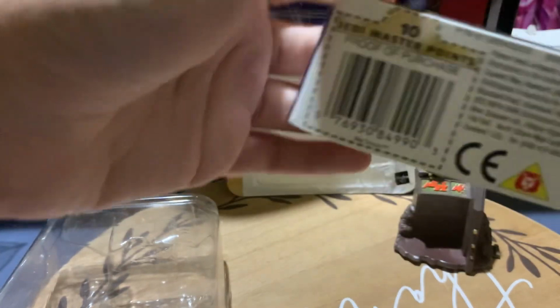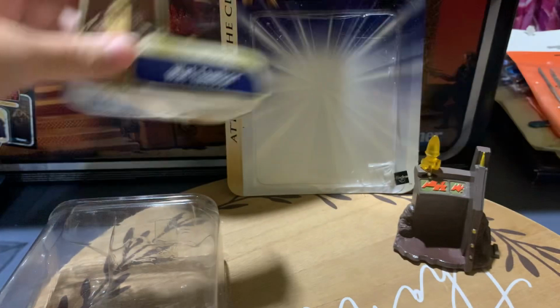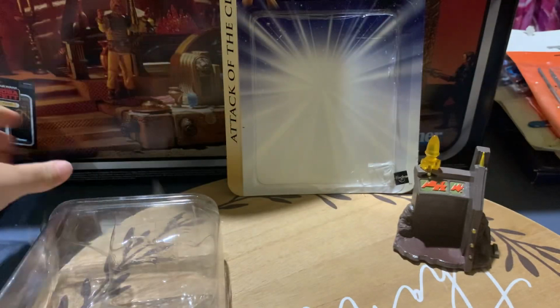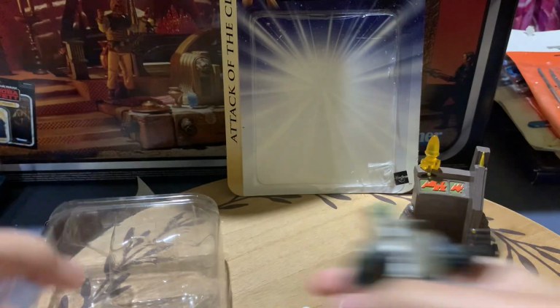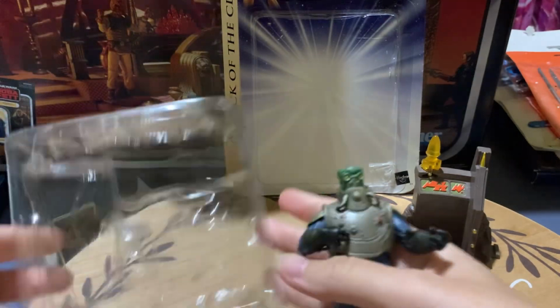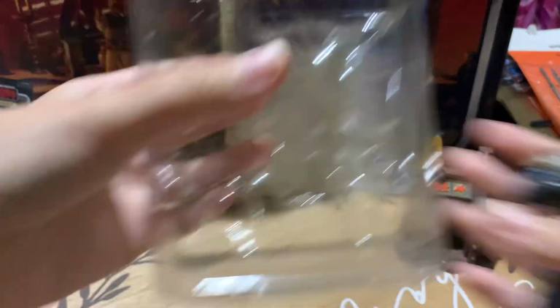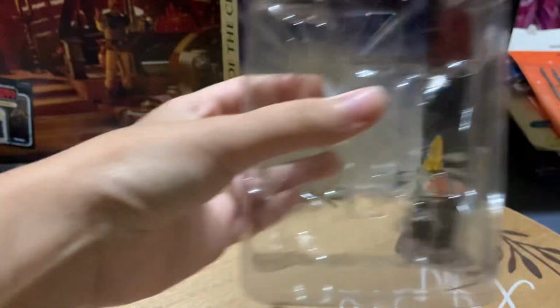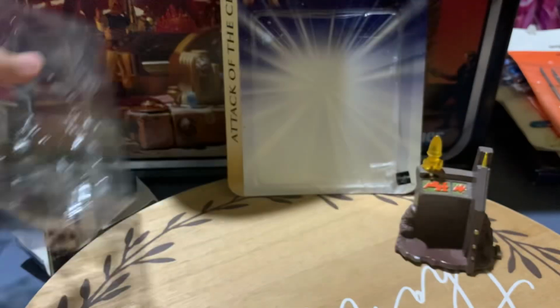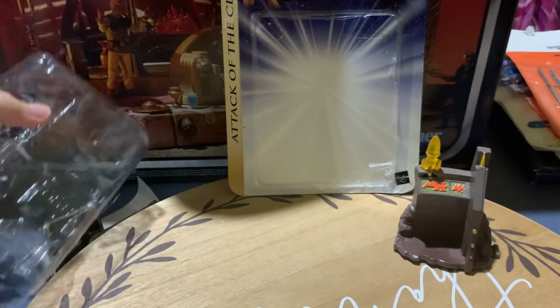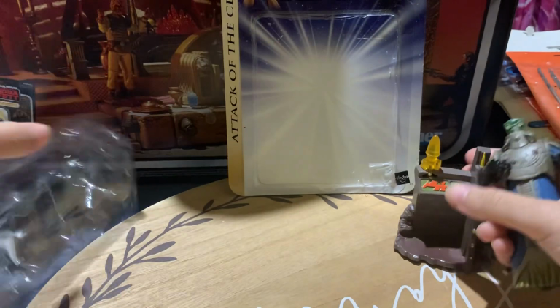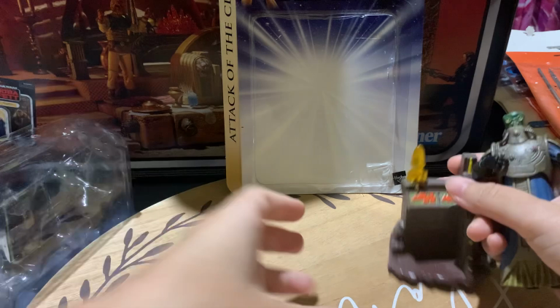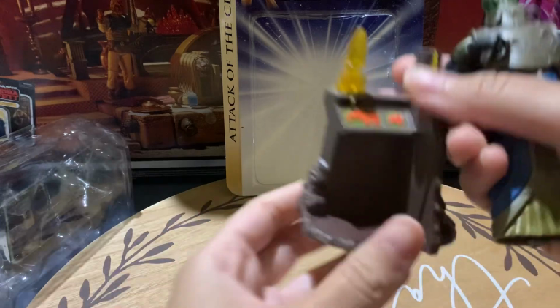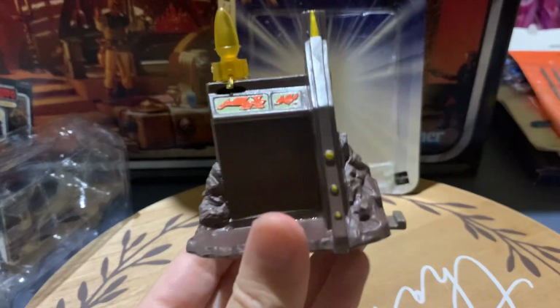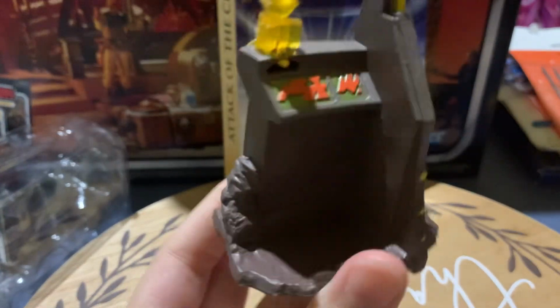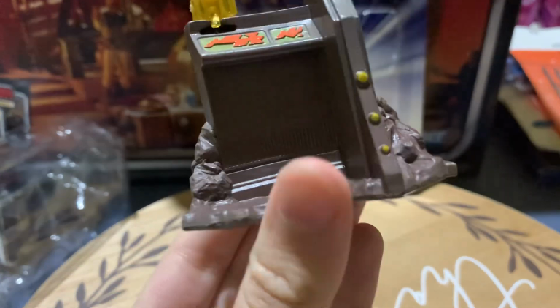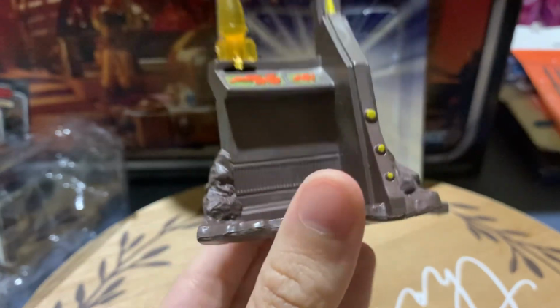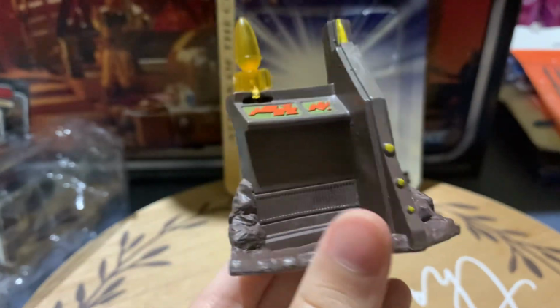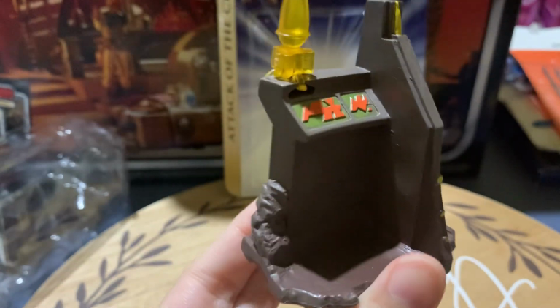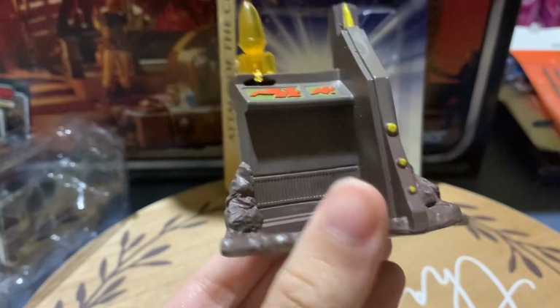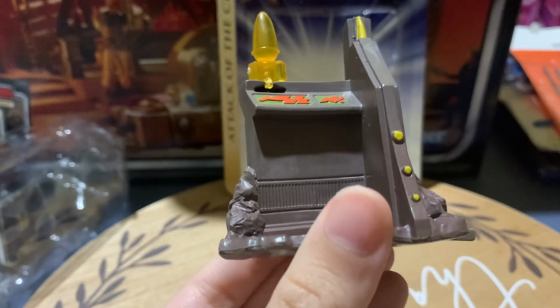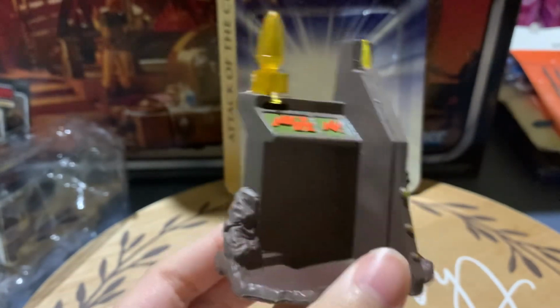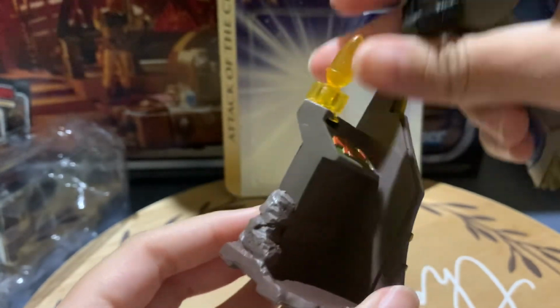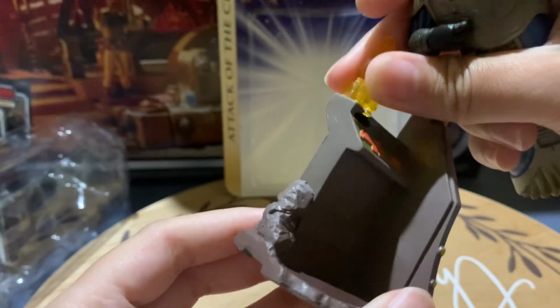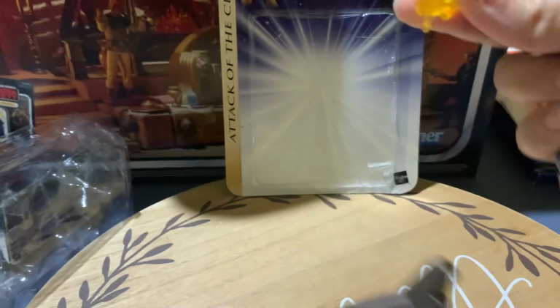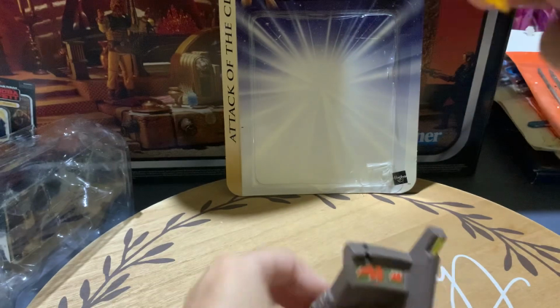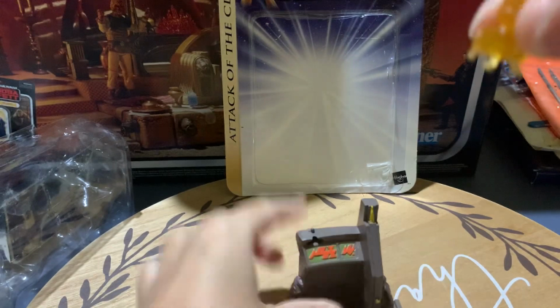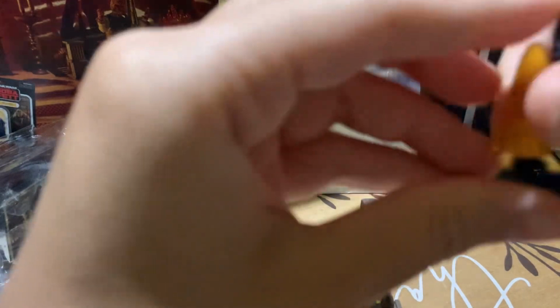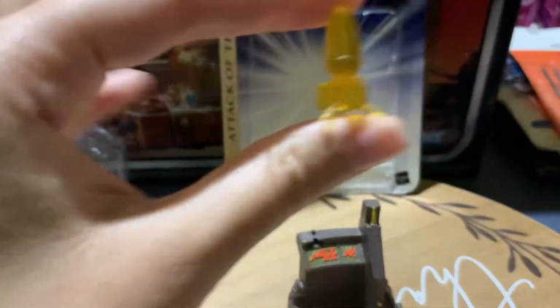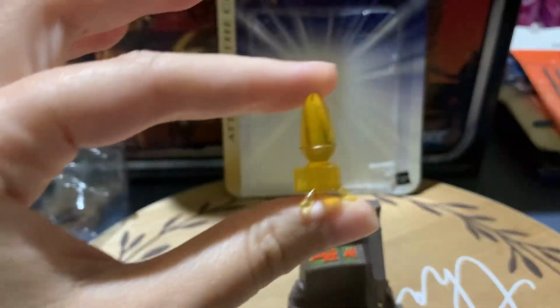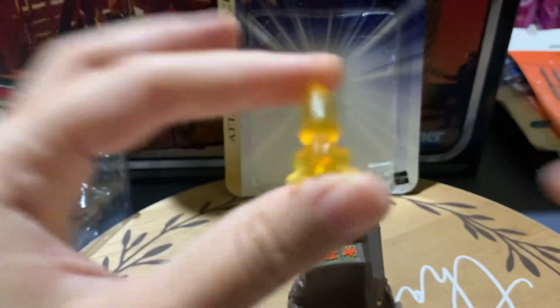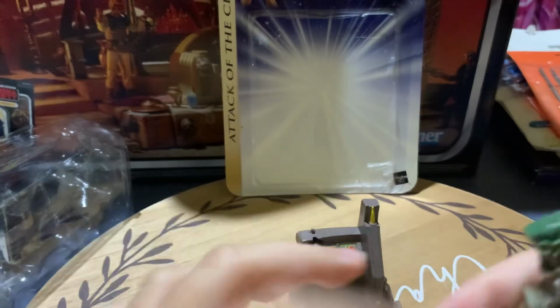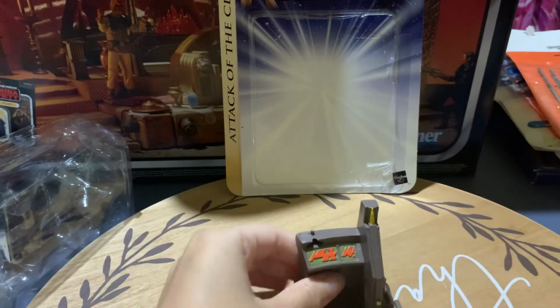It comes with a little stand for him, which is pretty cool. And you can also see this hologram there, which is pretty nice.